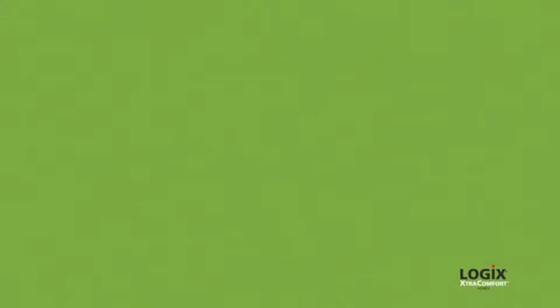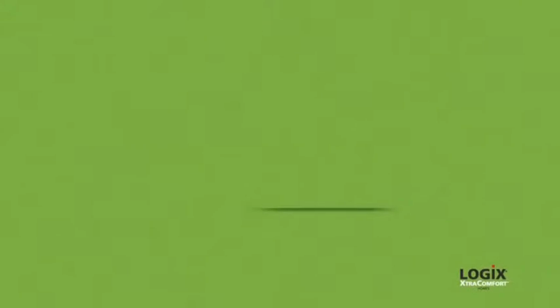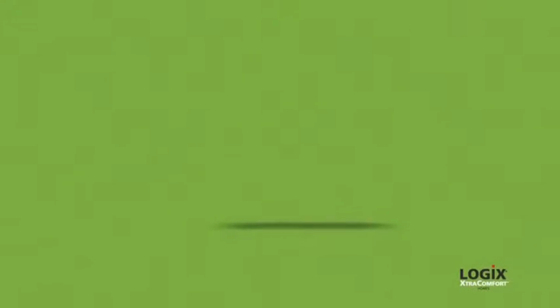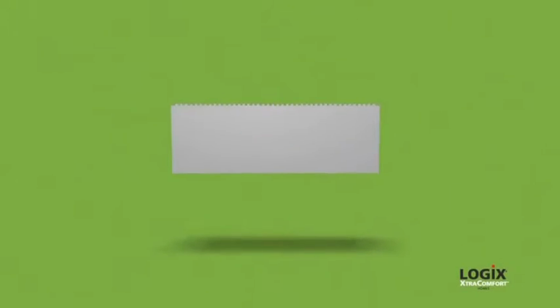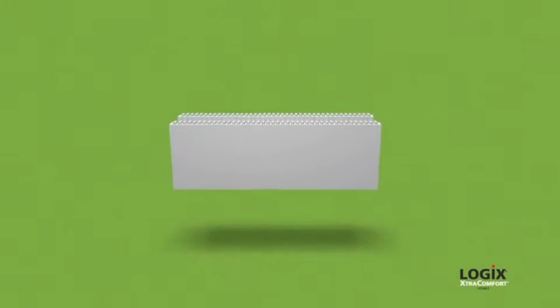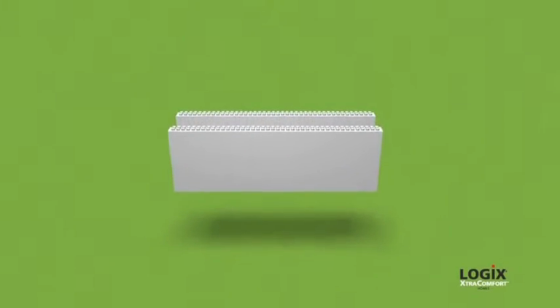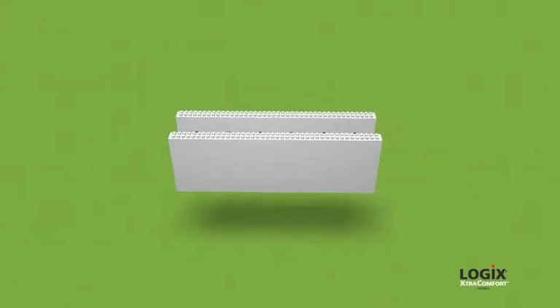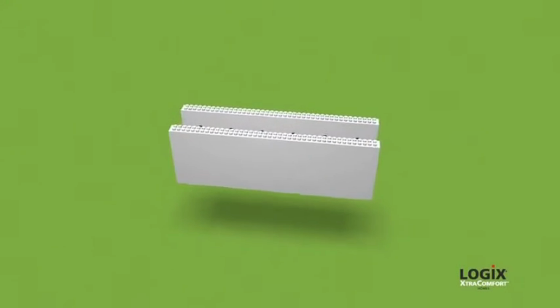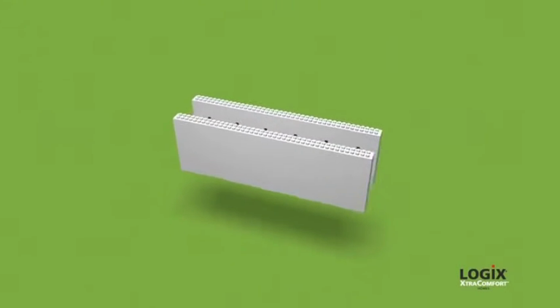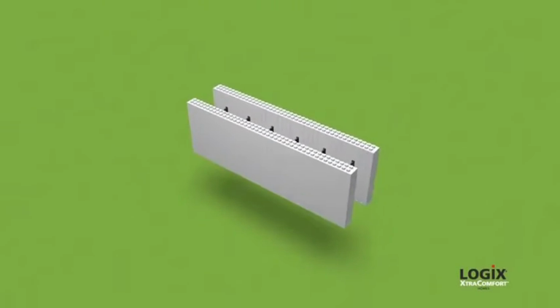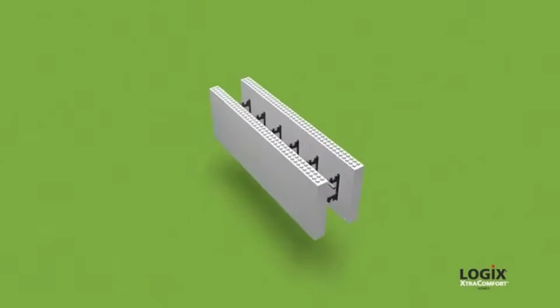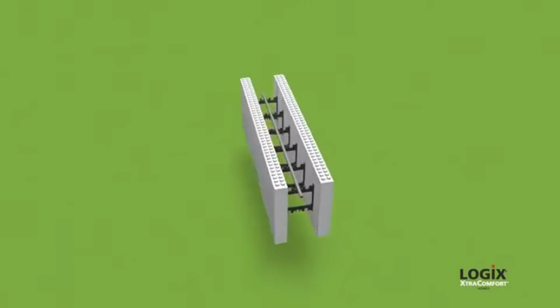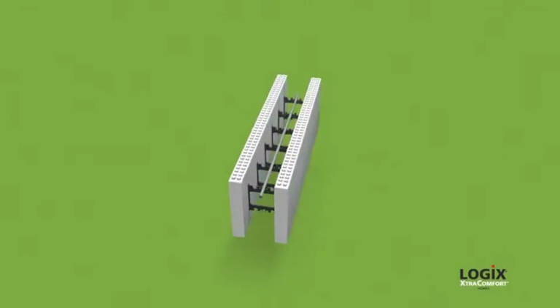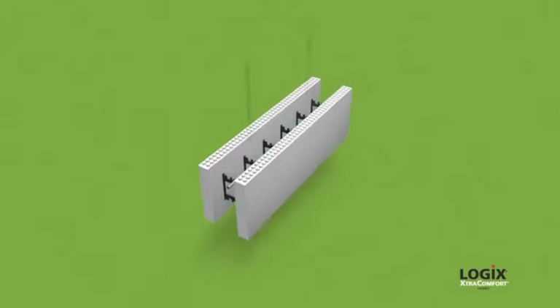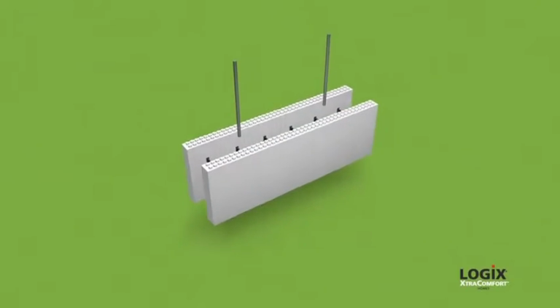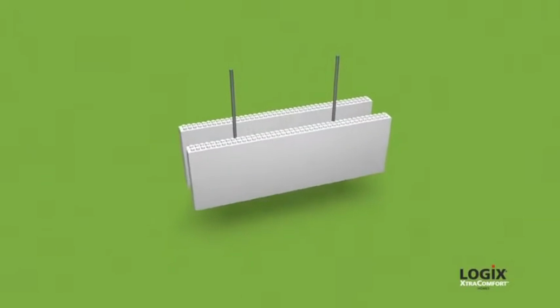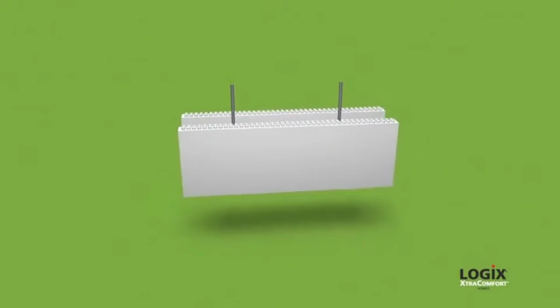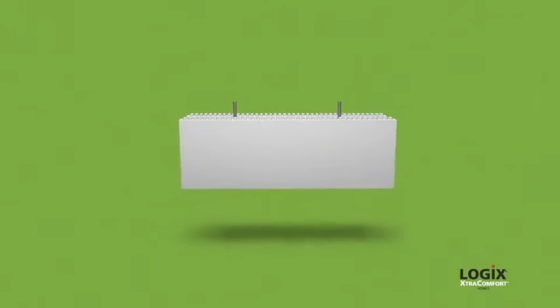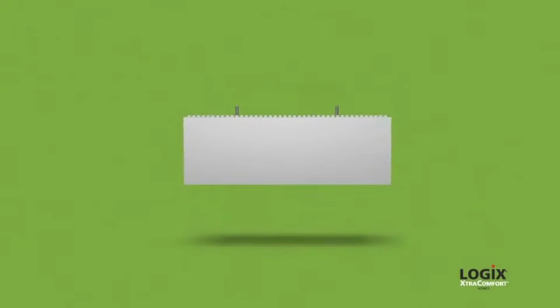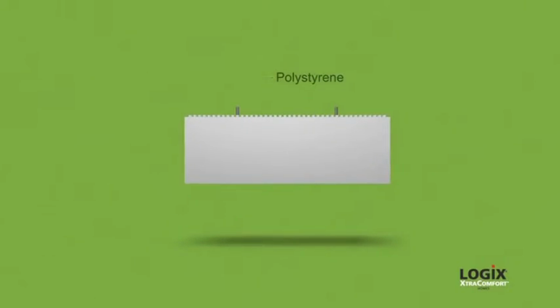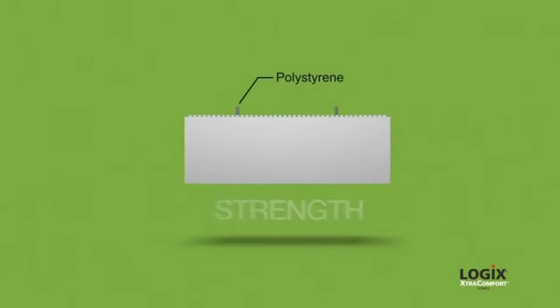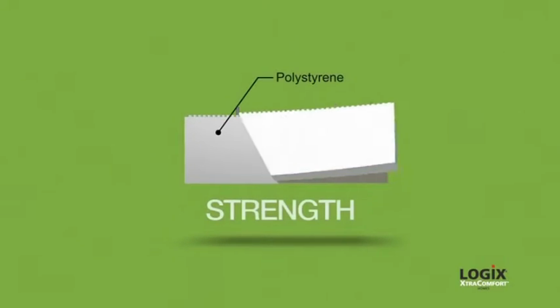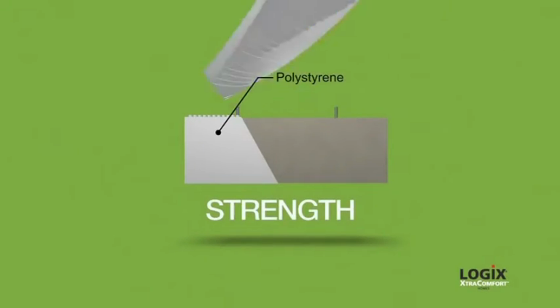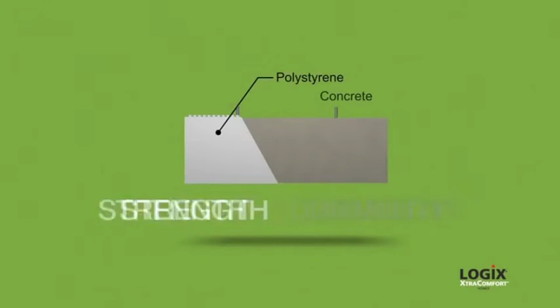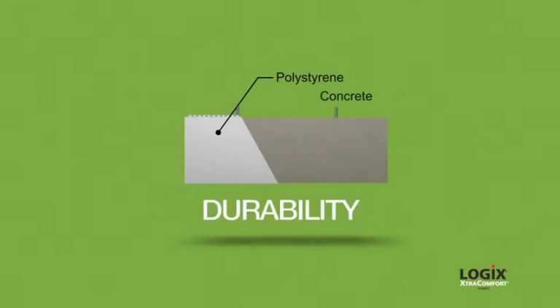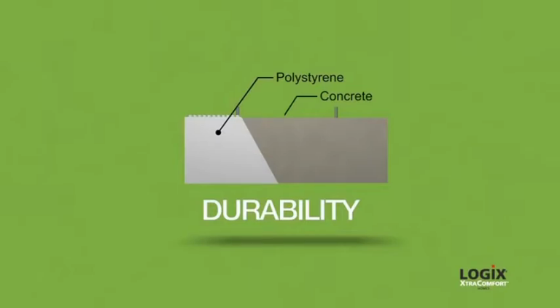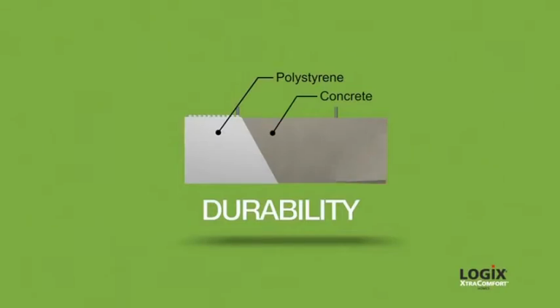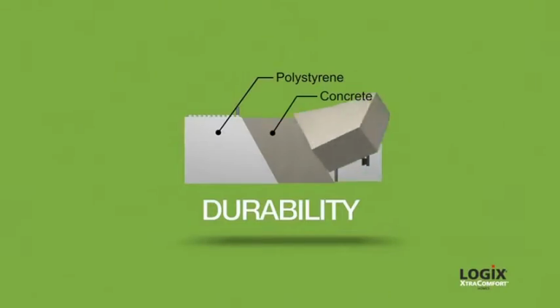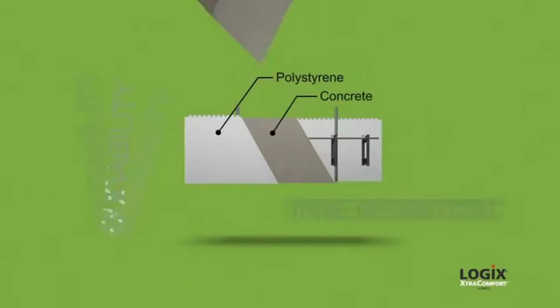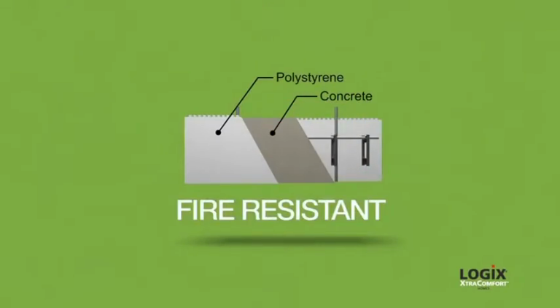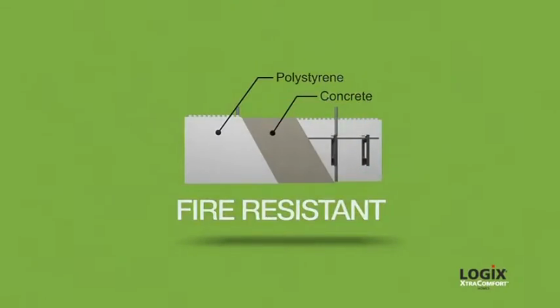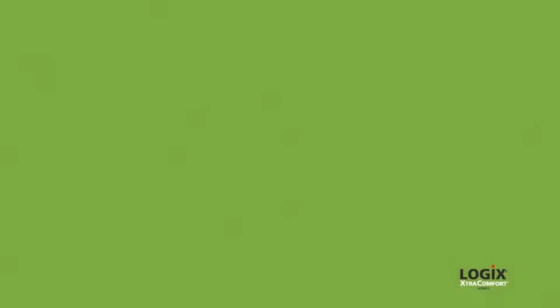Logix Insulated Concrete Forms, or ICFs for short, offer a wall system that combines the insulating power of expanded polystyrene and the sheer strength, durability and non-inflammability of steel-reinforced concrete.